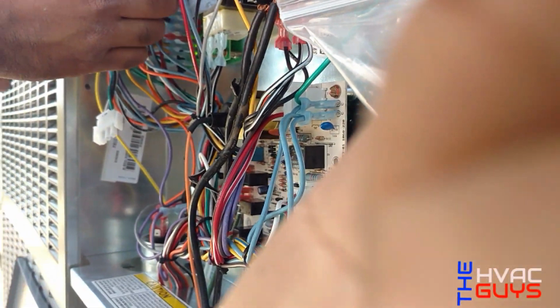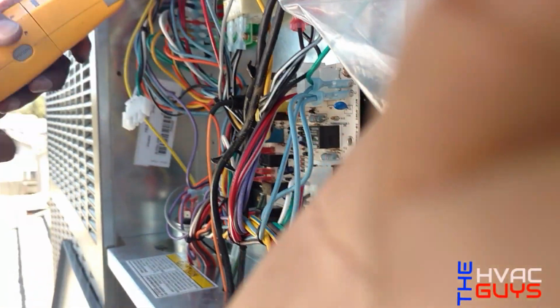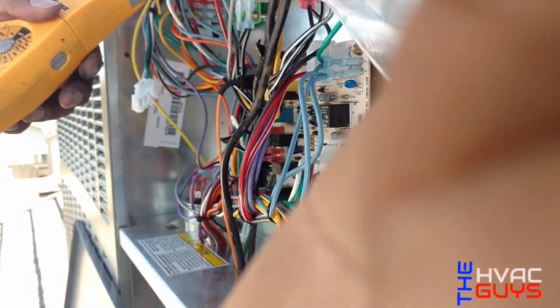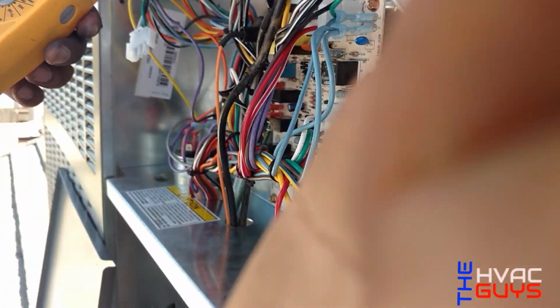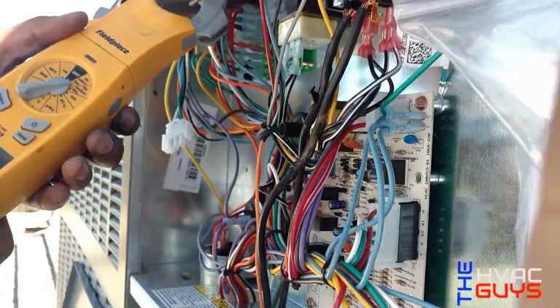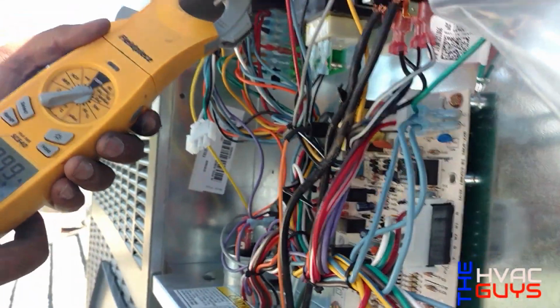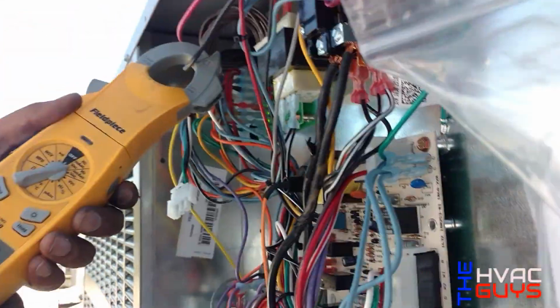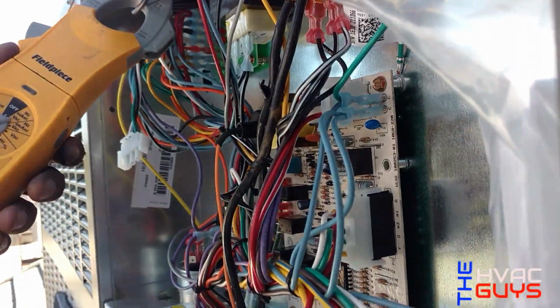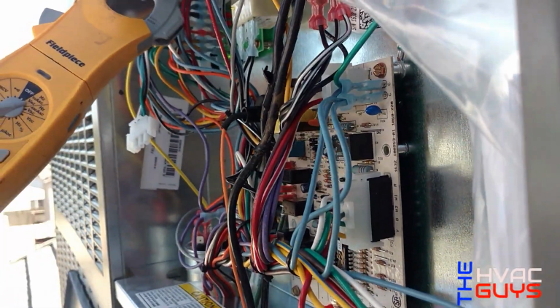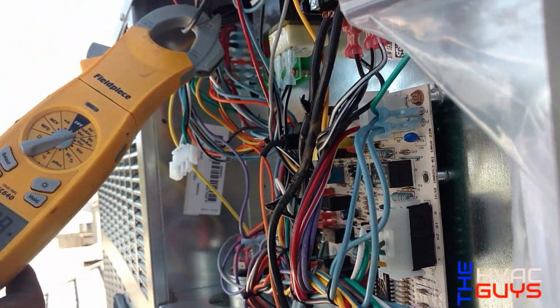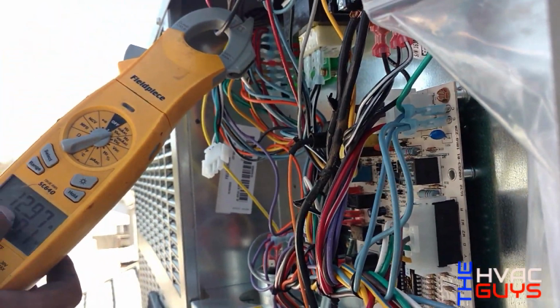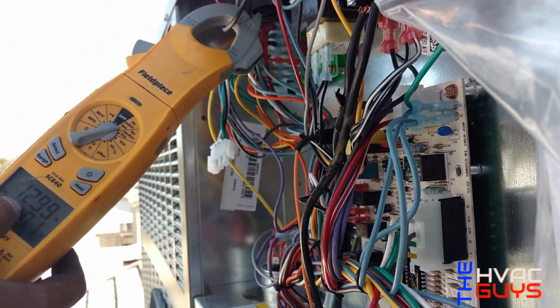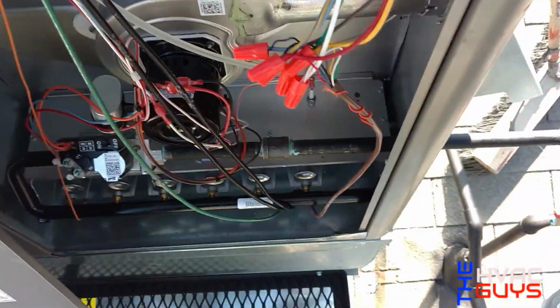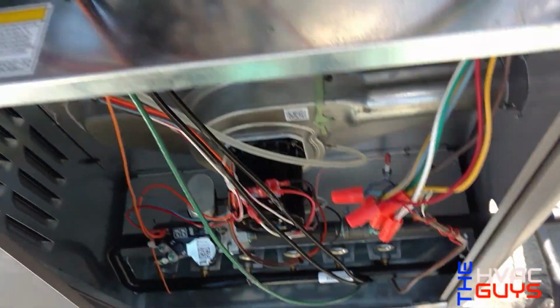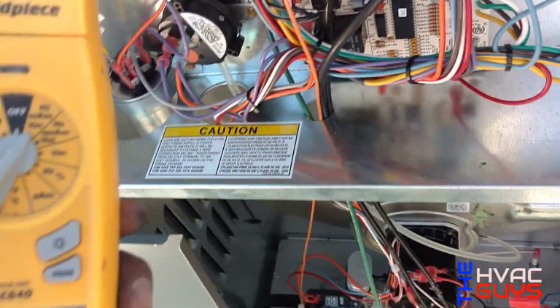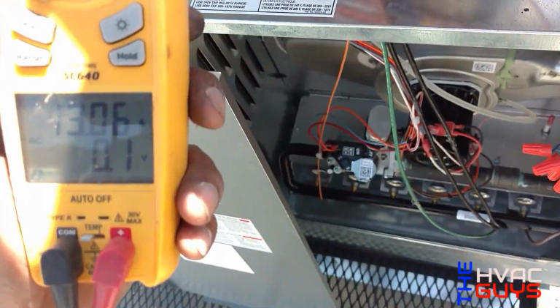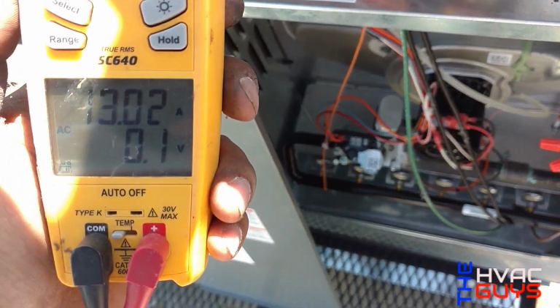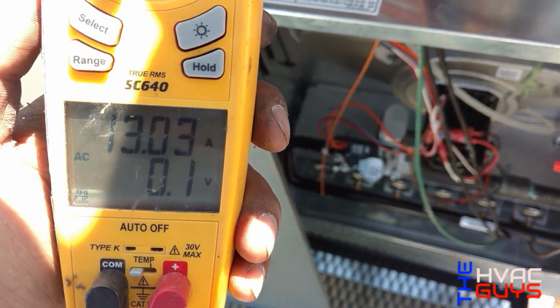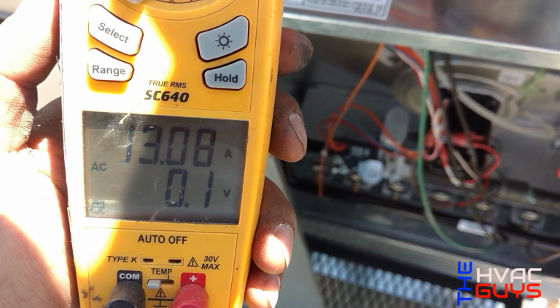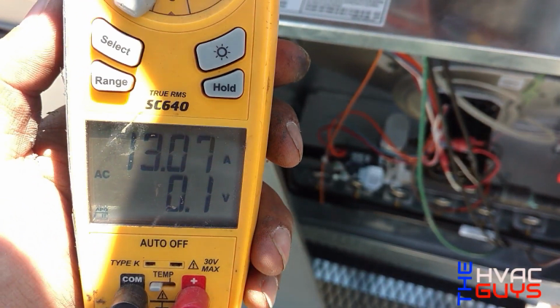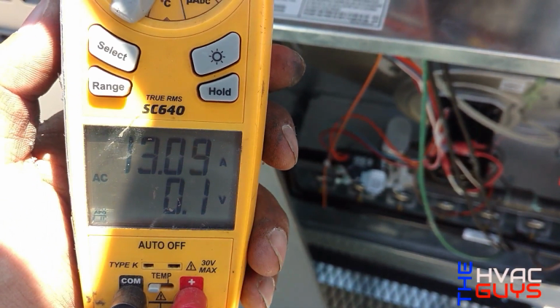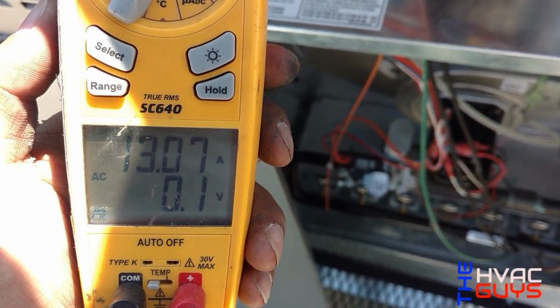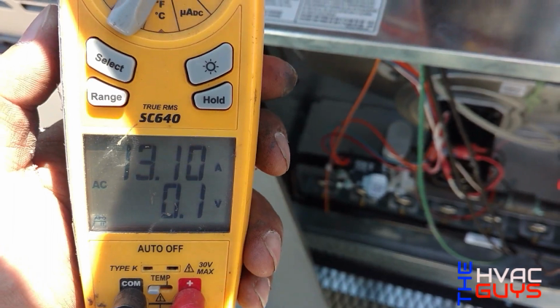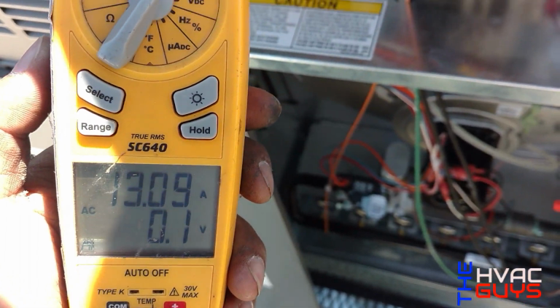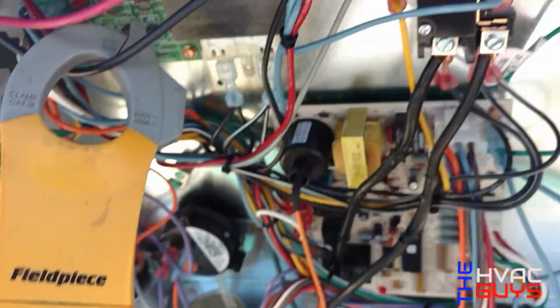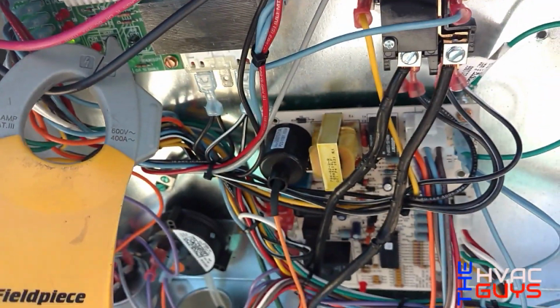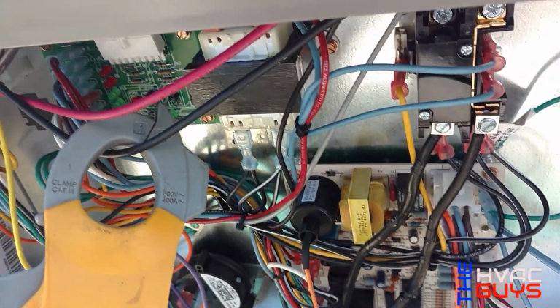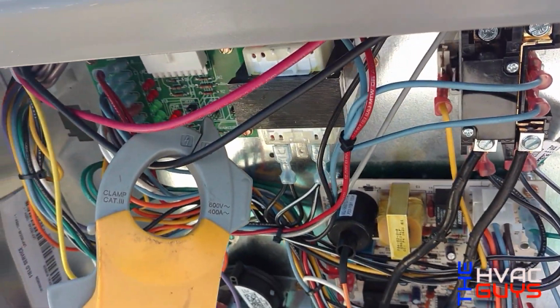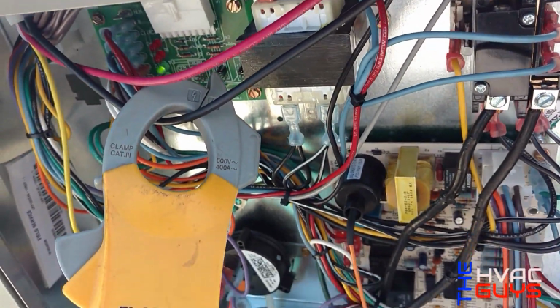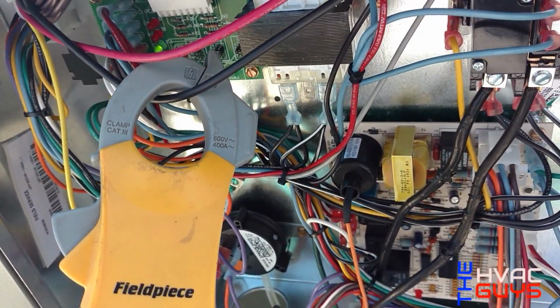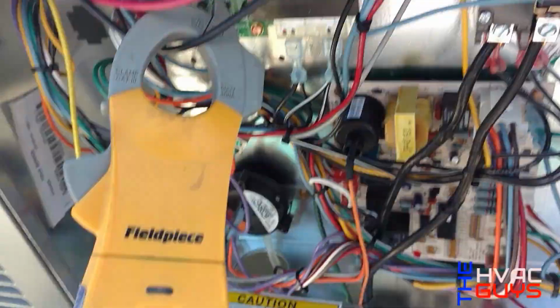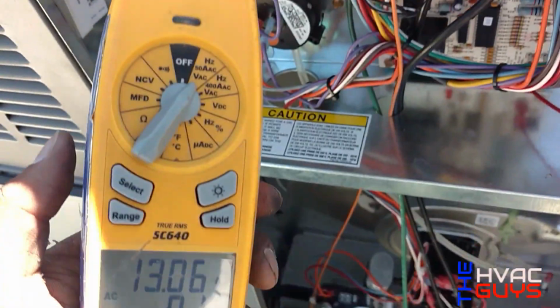The compressor is running at second stage right now. On the common leg, the compressor is pulling 13 amps.